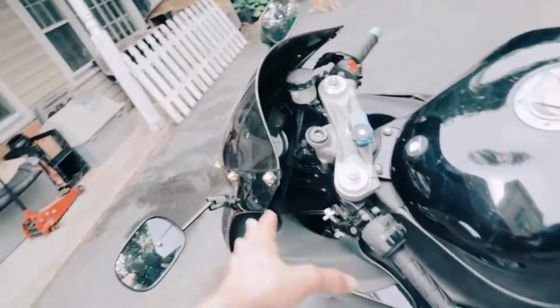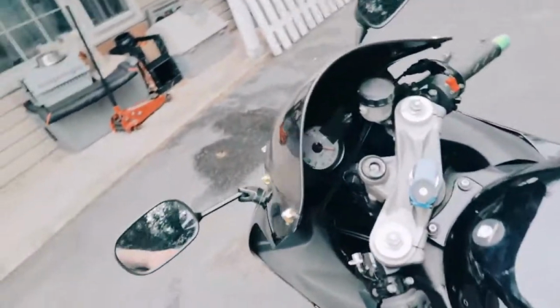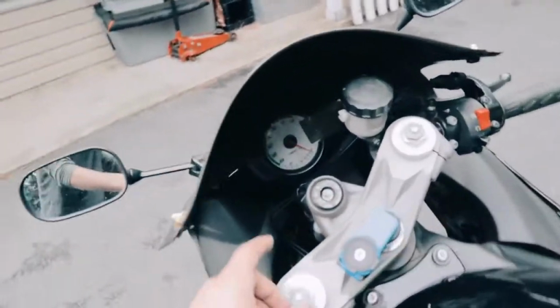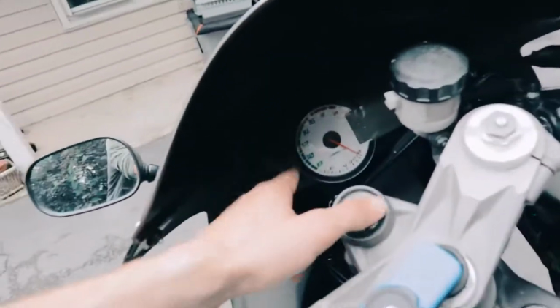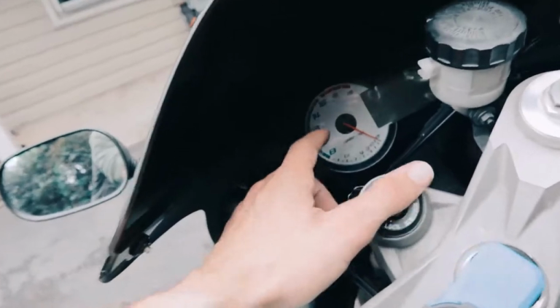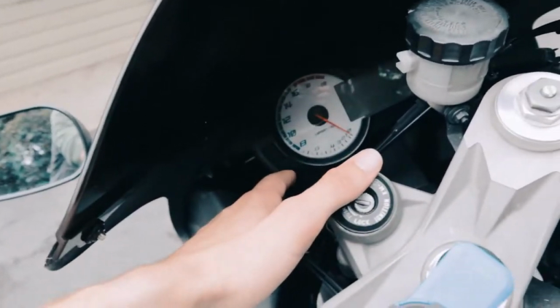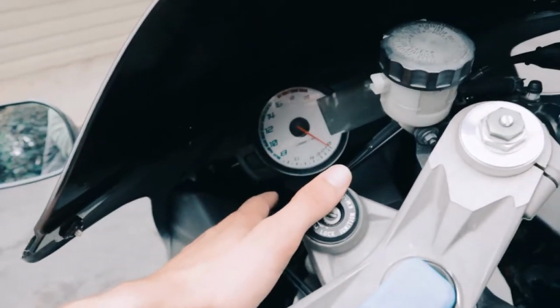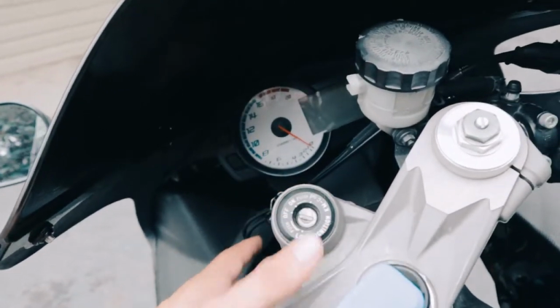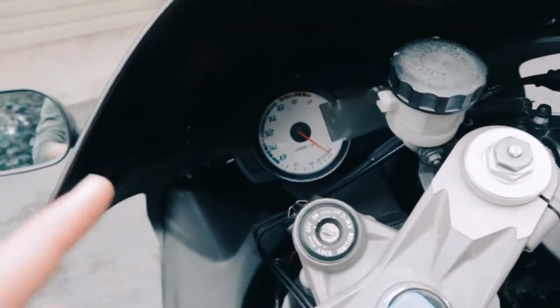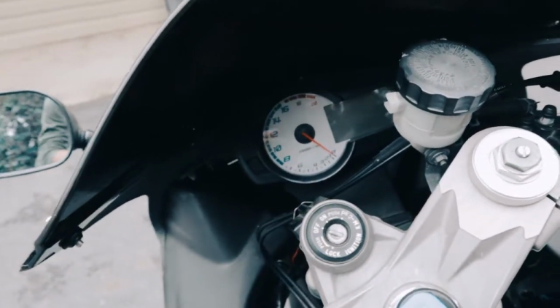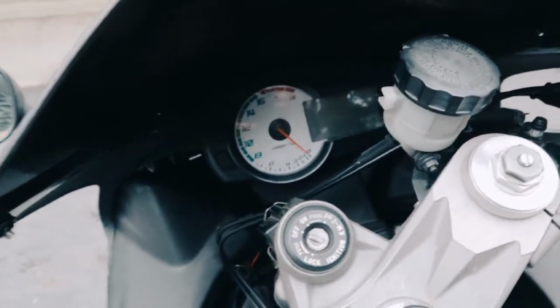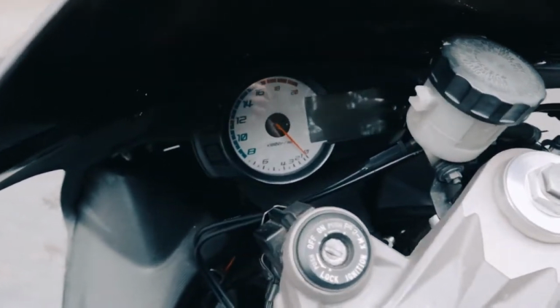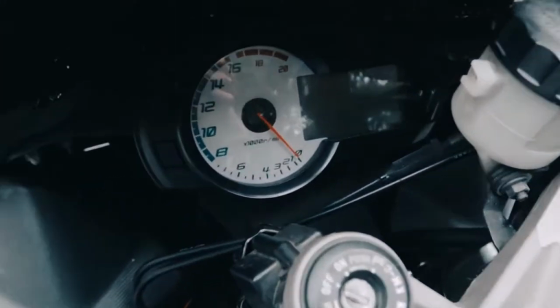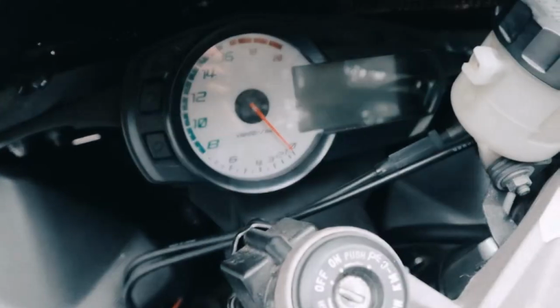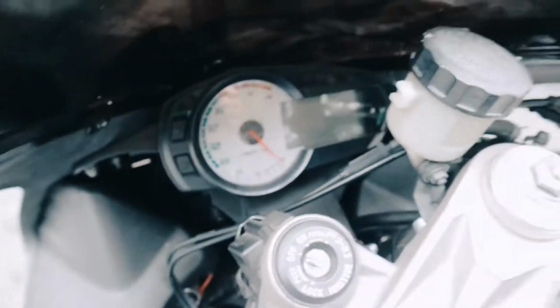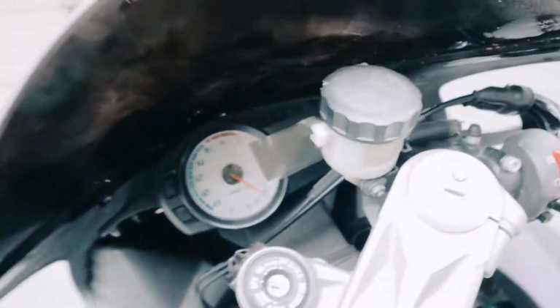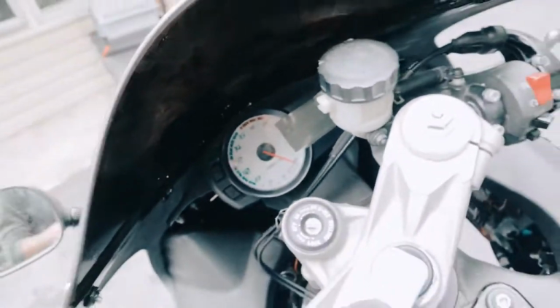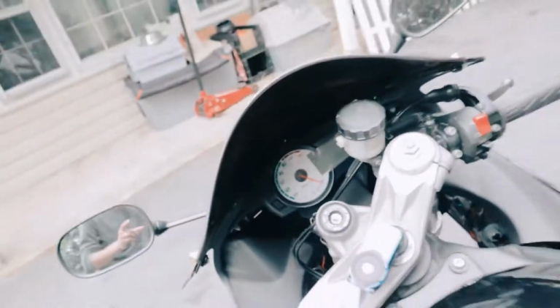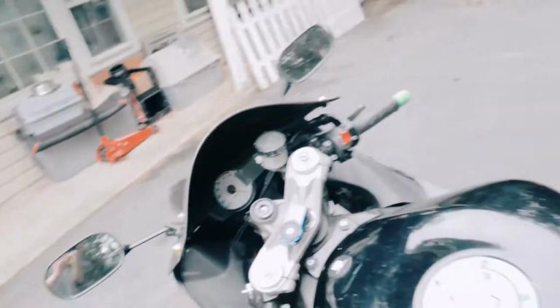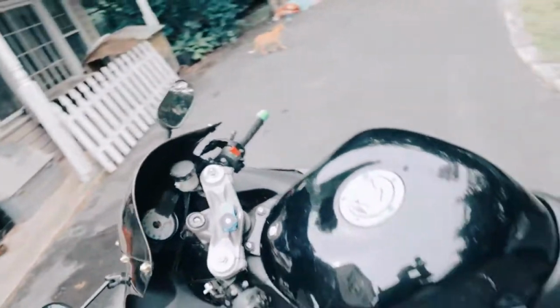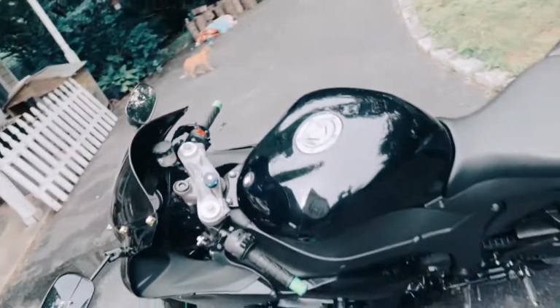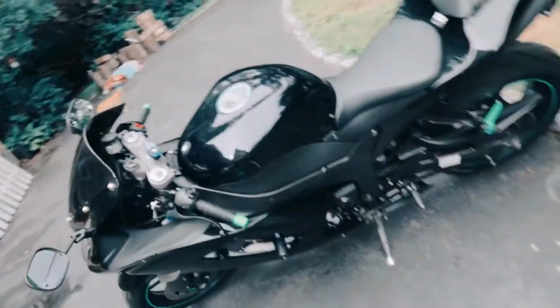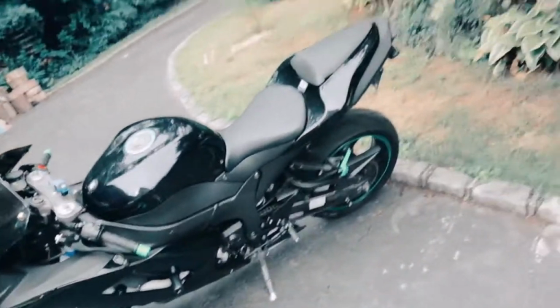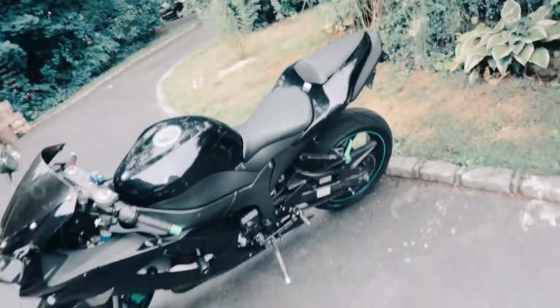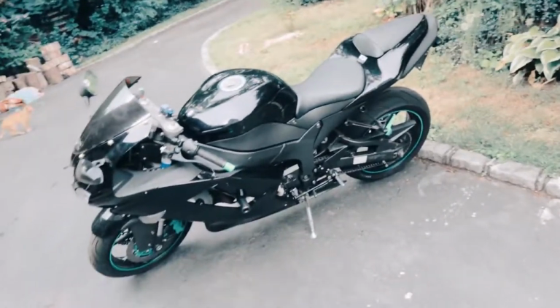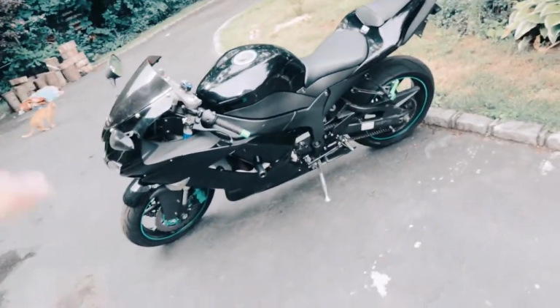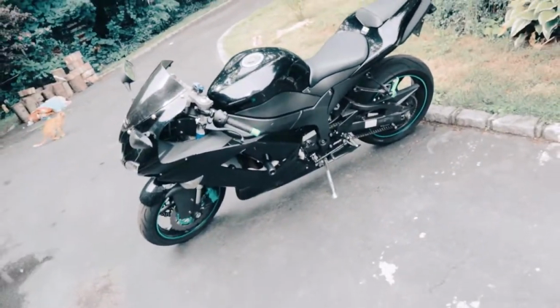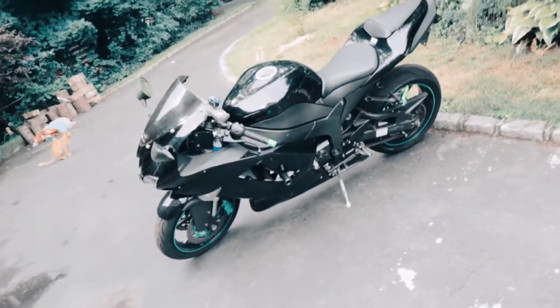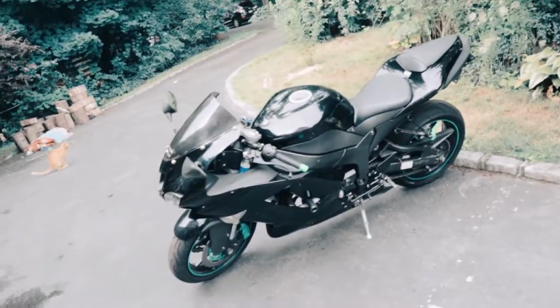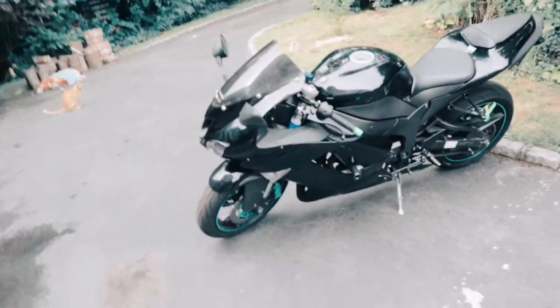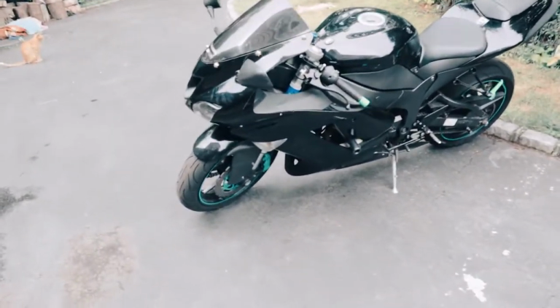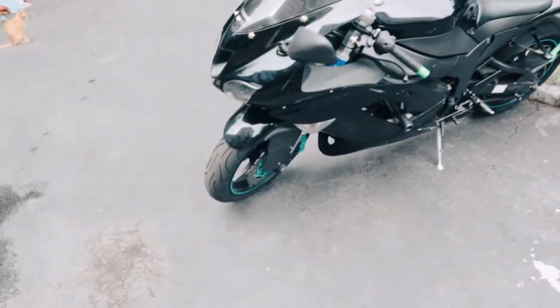Everything really works though — the gauges and everything work. I've been trying to figure out how to check the check engine light. There's a check engine light on the bike guys, and it's been on and I can't figure out what the issue is.